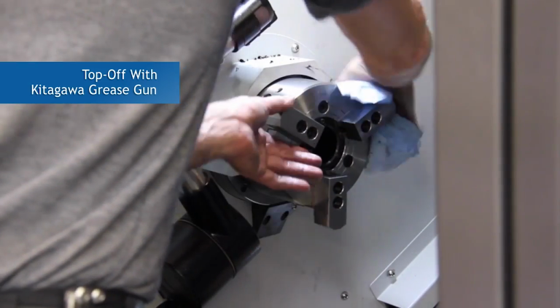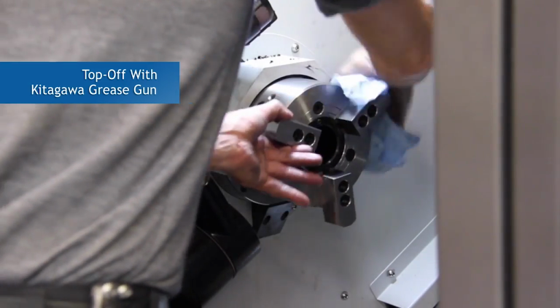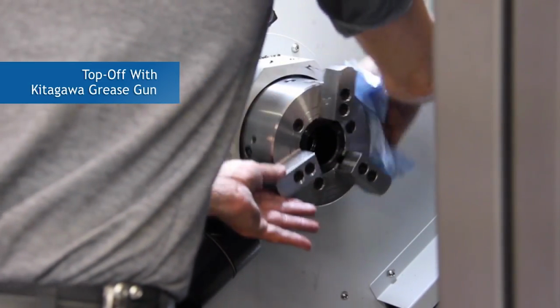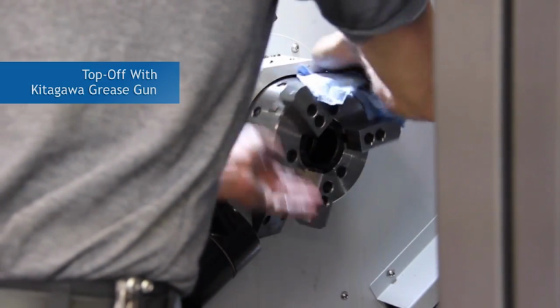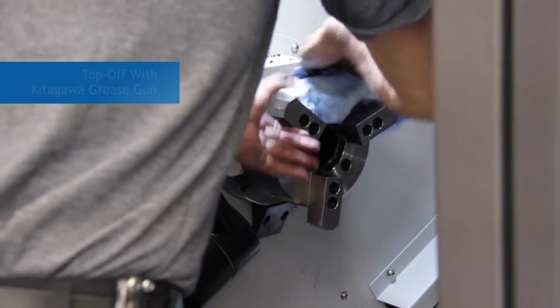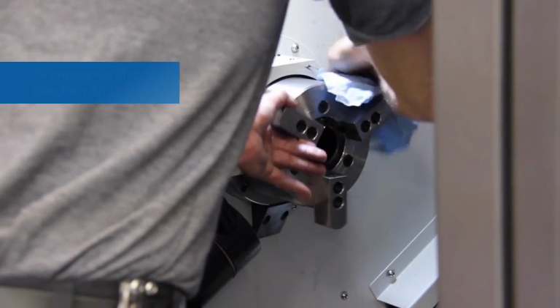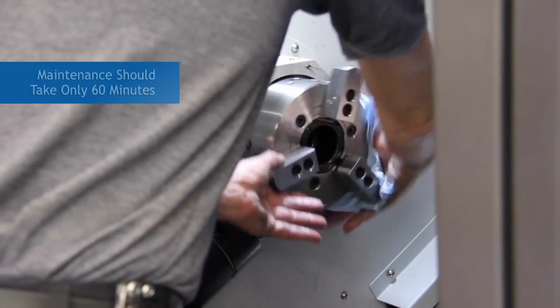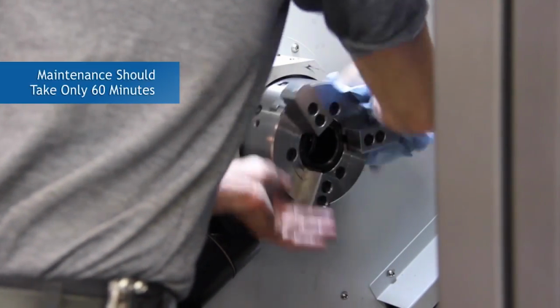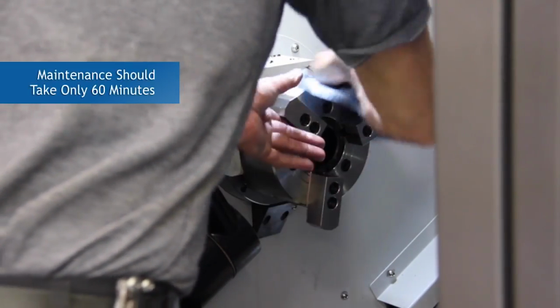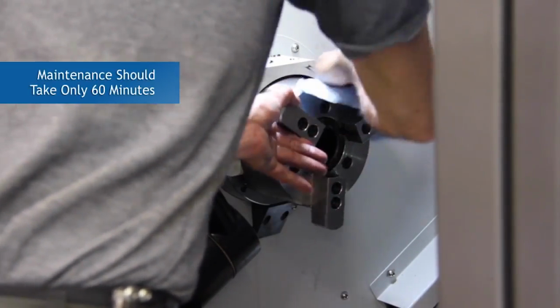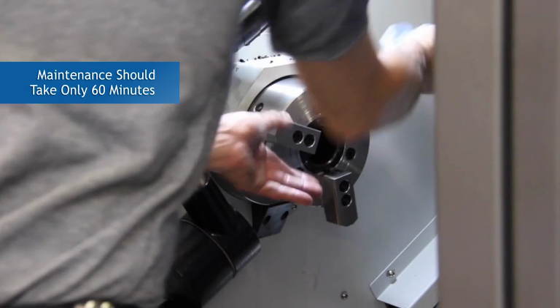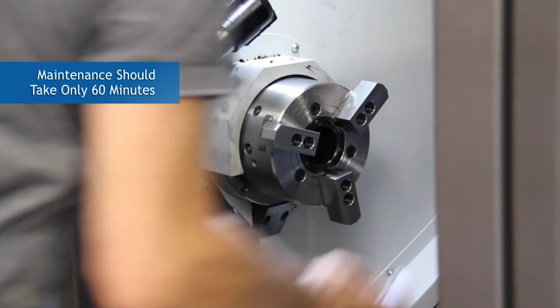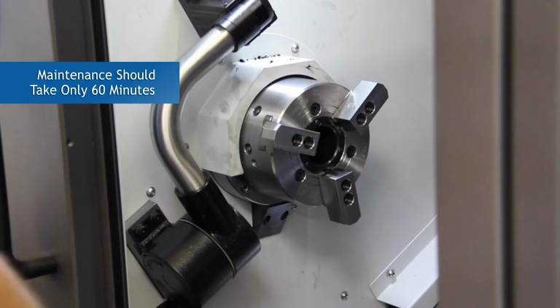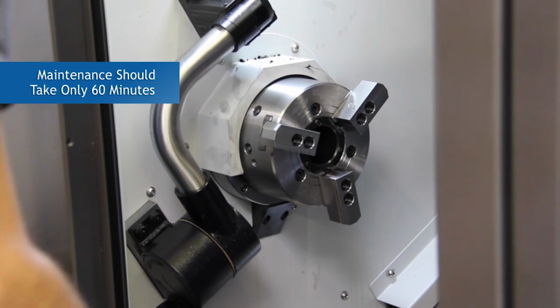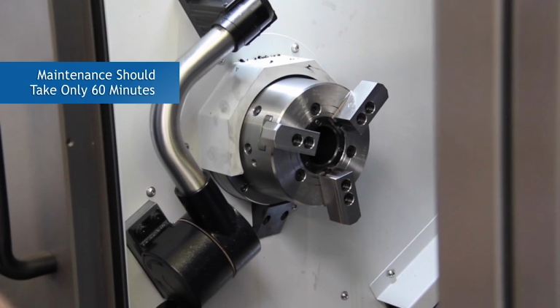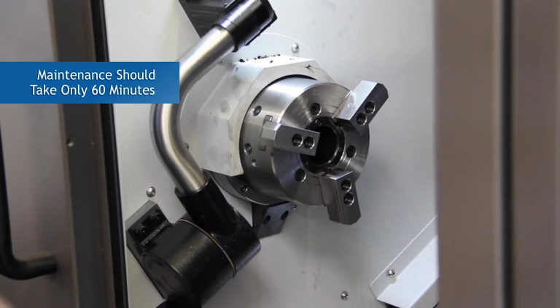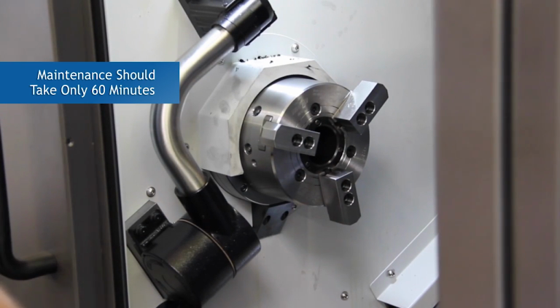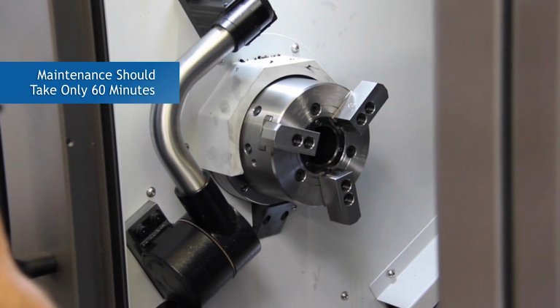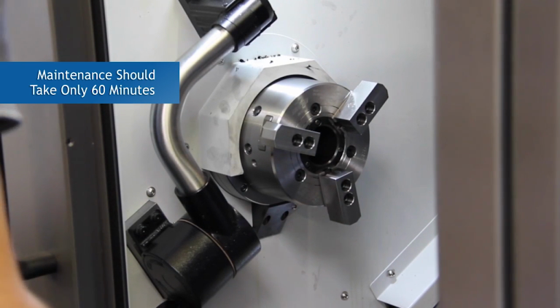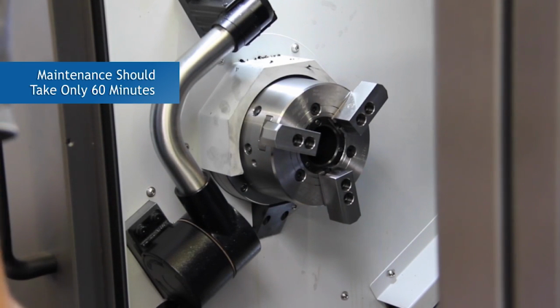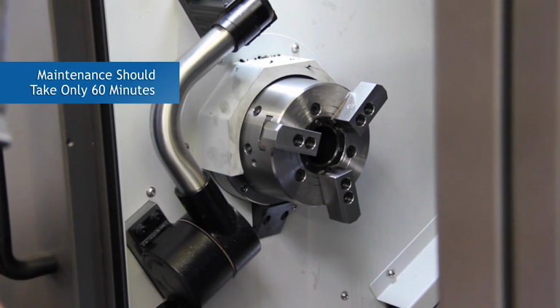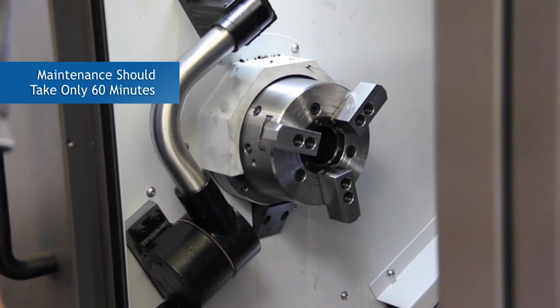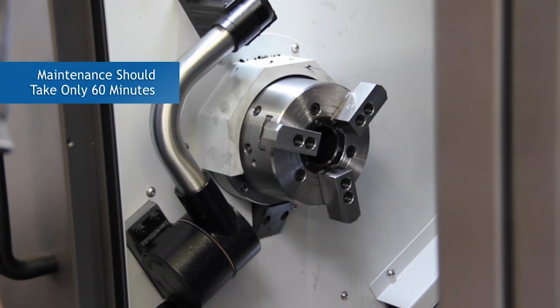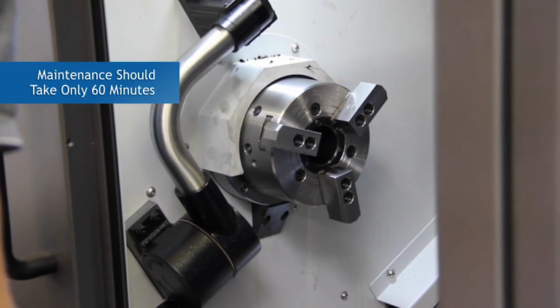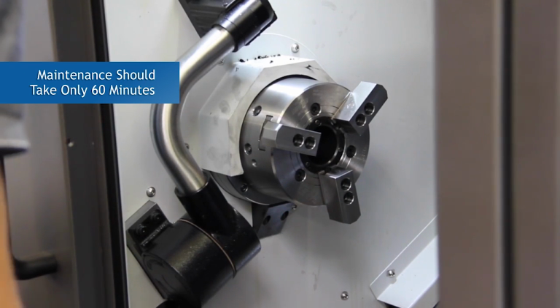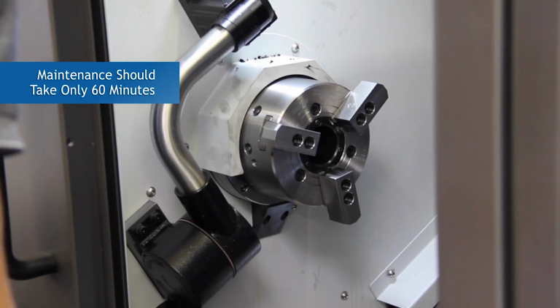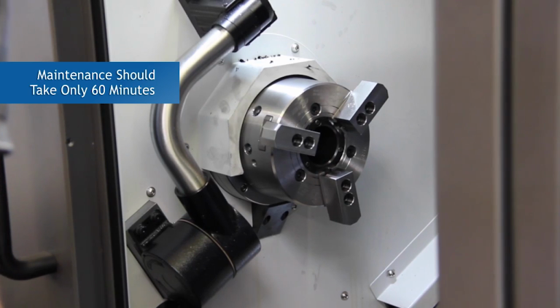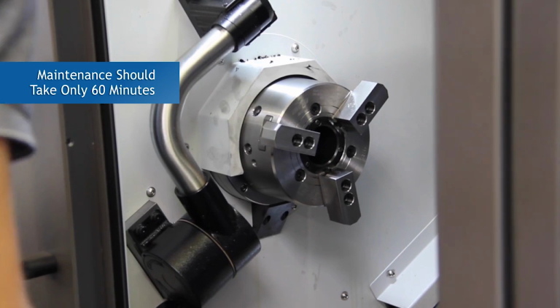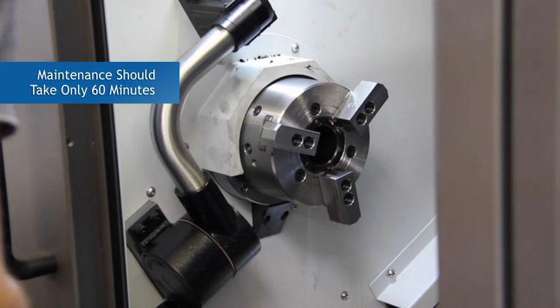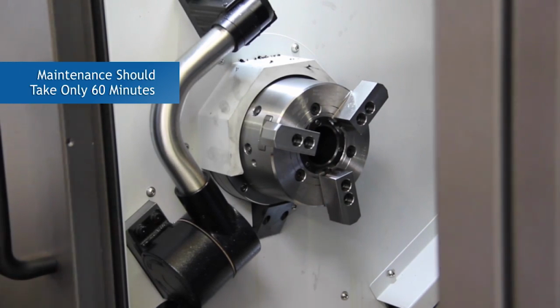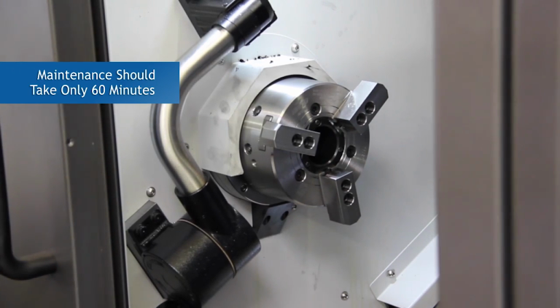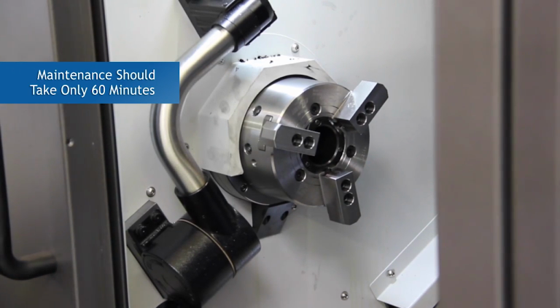During the final steps of putting the chuck back on the machine, we brushed all the surfaces with grease, but to ensure the chuck is fully charged, it is recommended to top it off with a grease gun. As long as the chuck comes off freely, maintenance procedures including removal, disassembly, cleaning, proper greasing, reassembly, and installation should take about 60 minutes.